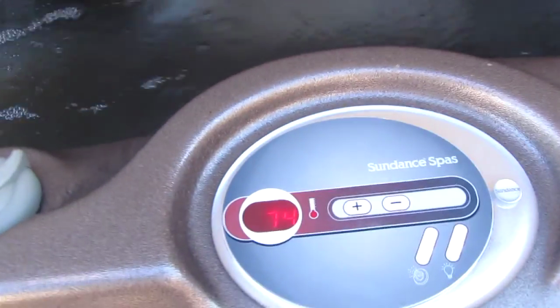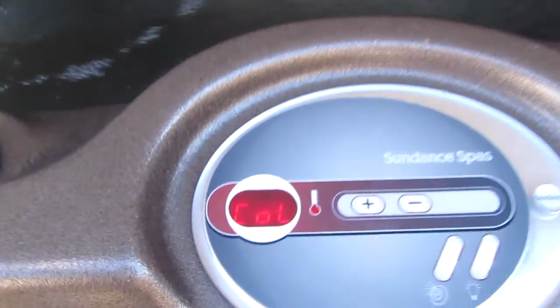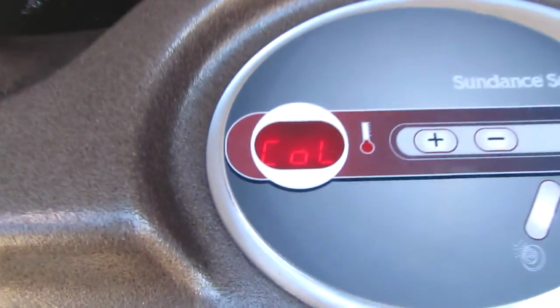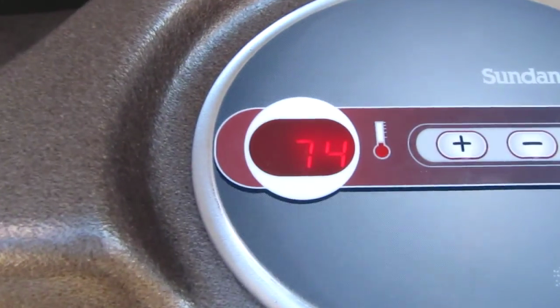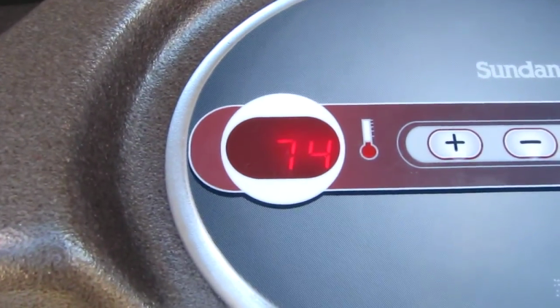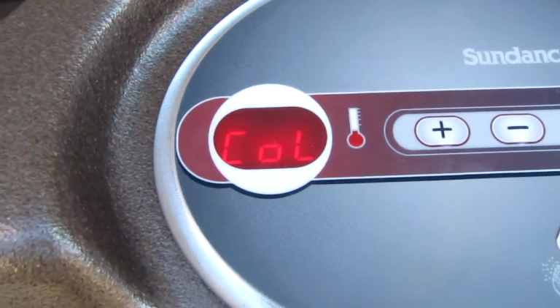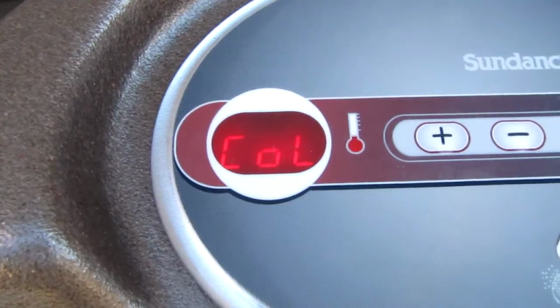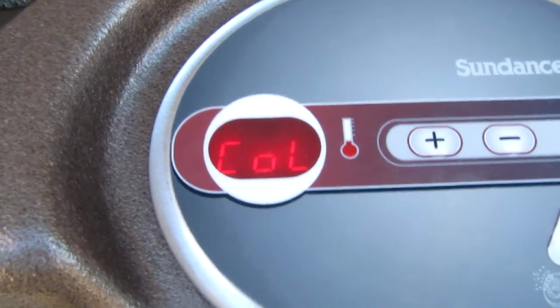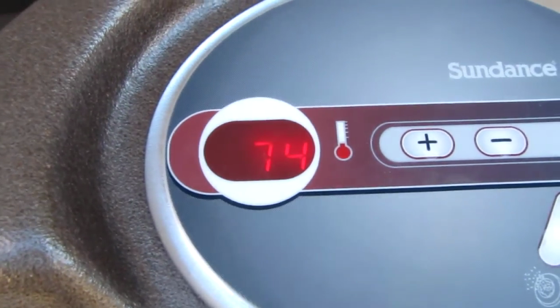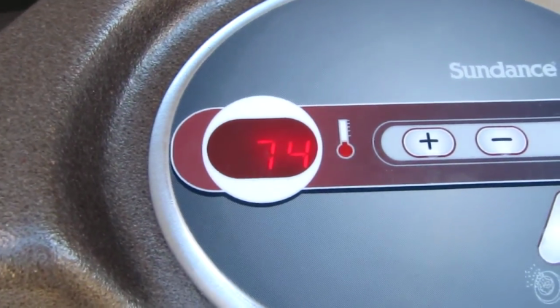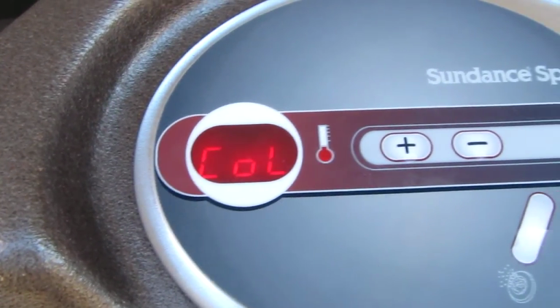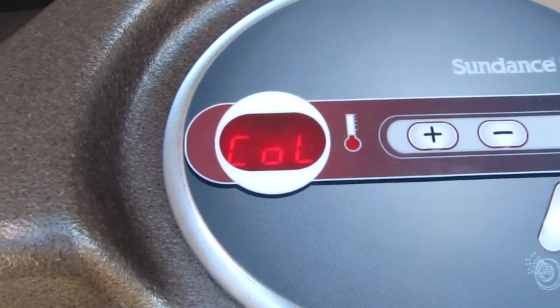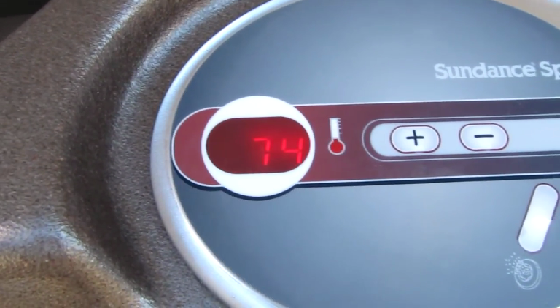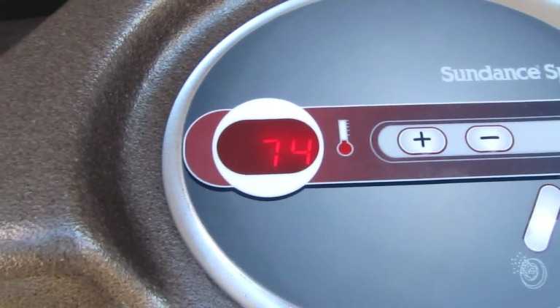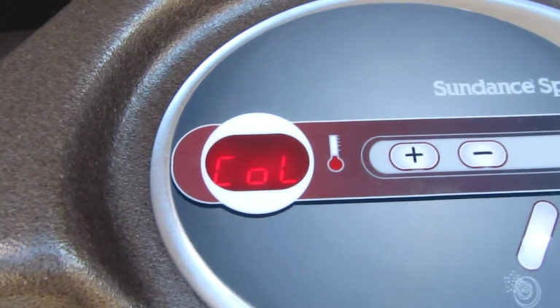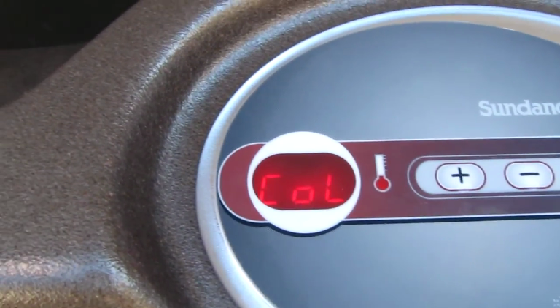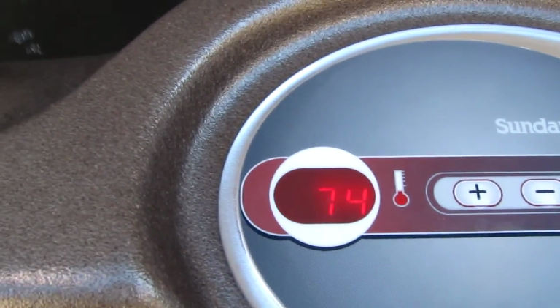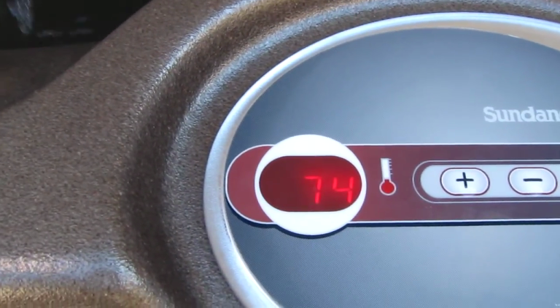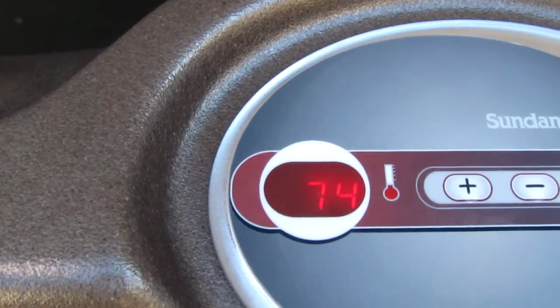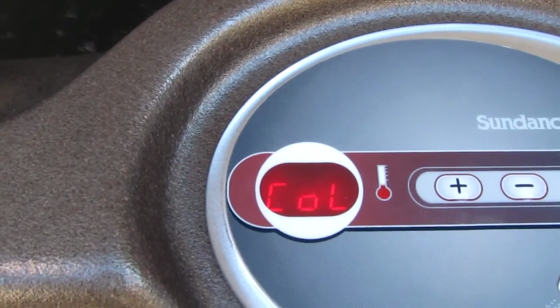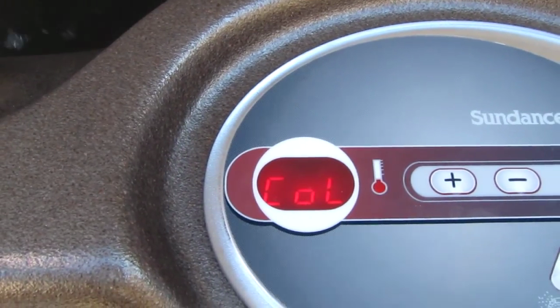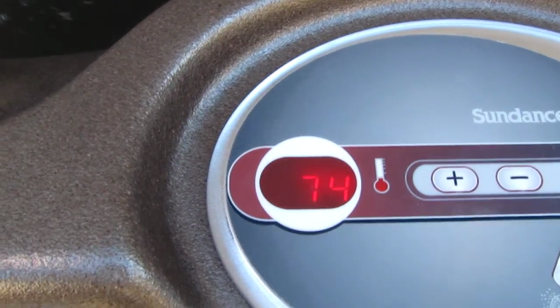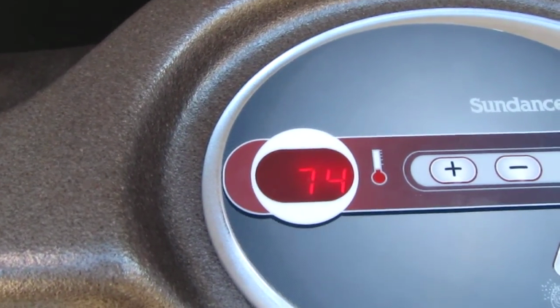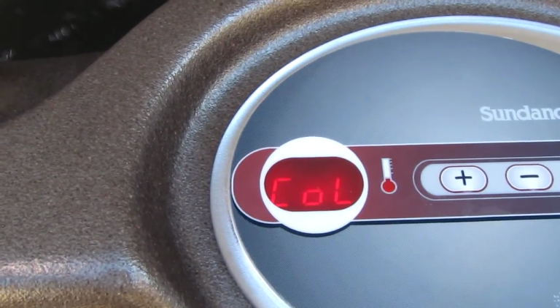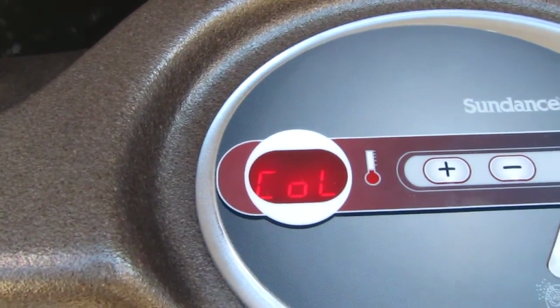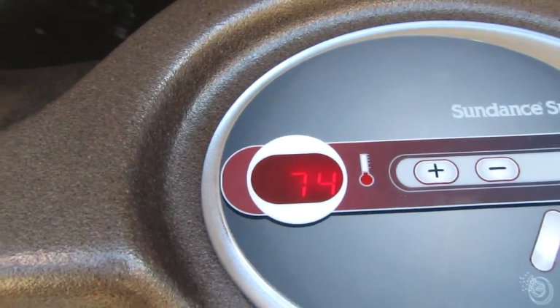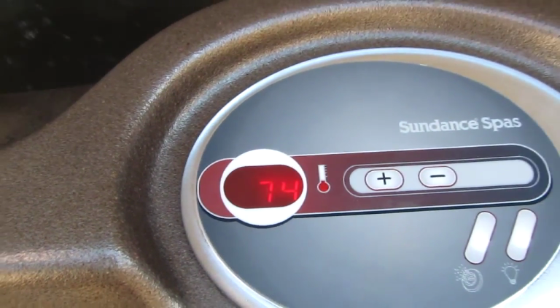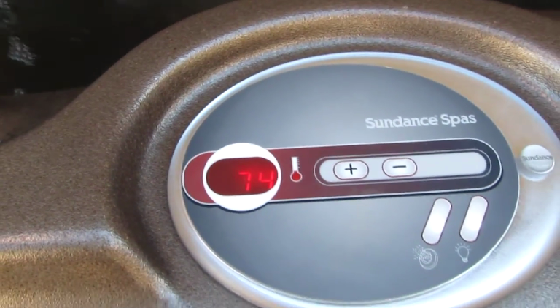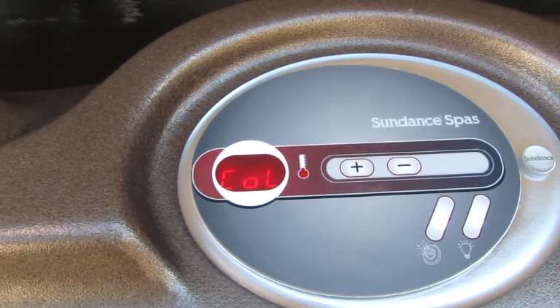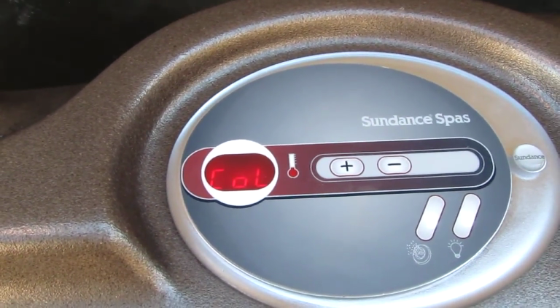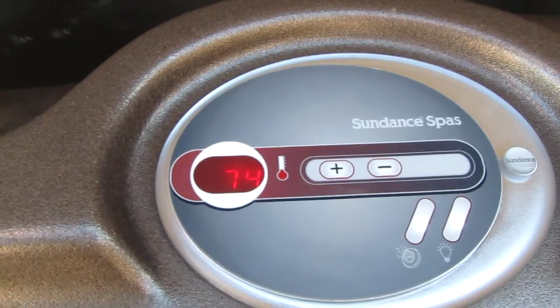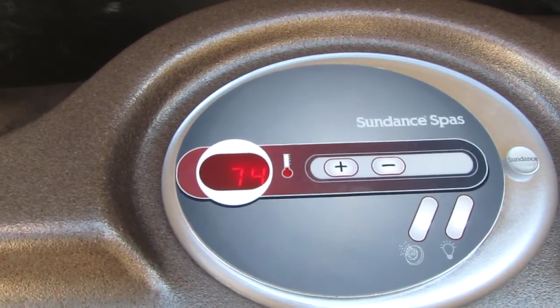It is 74 degrees and rising — it was 65 earlier. That's just 'col' meaning cold. Okay, thank you for watching! All right, bye bye.